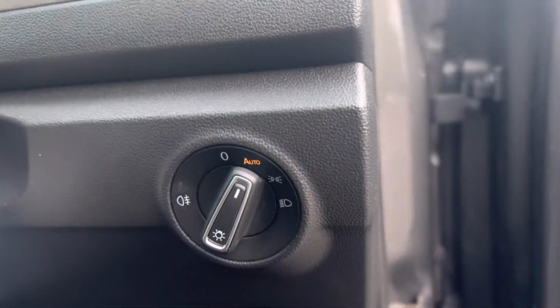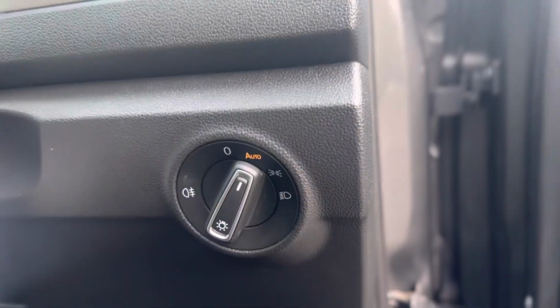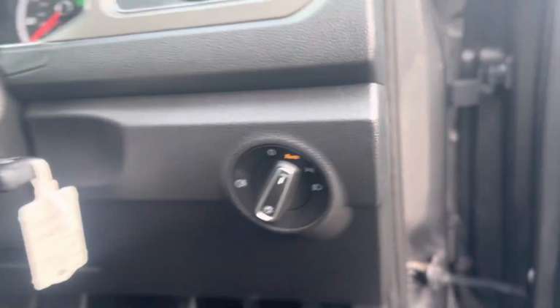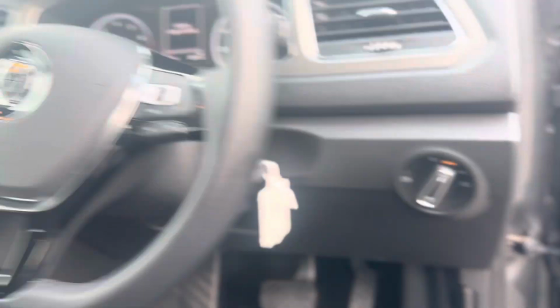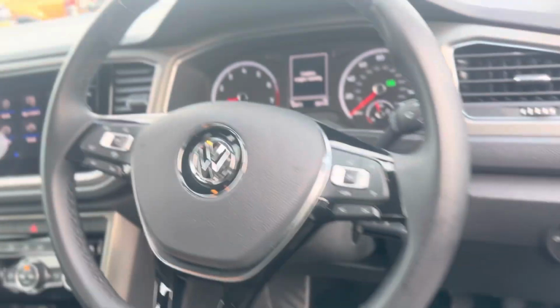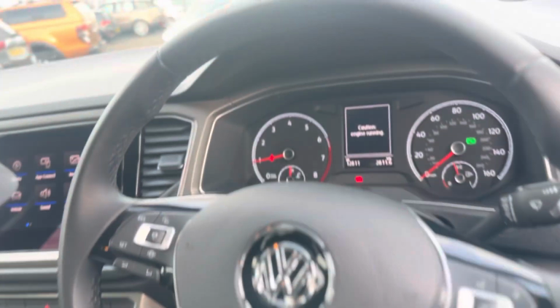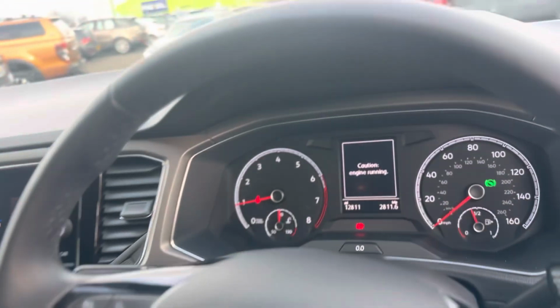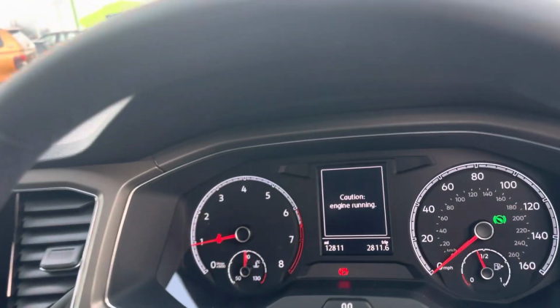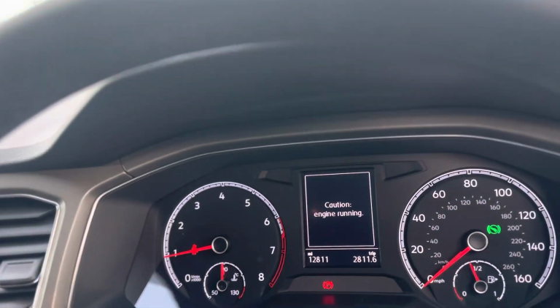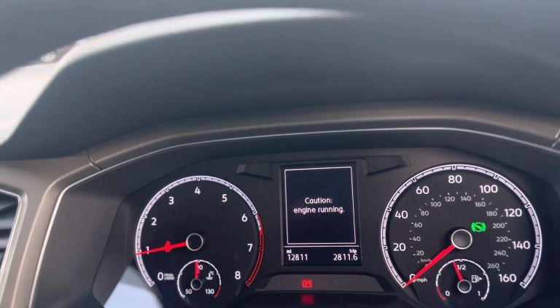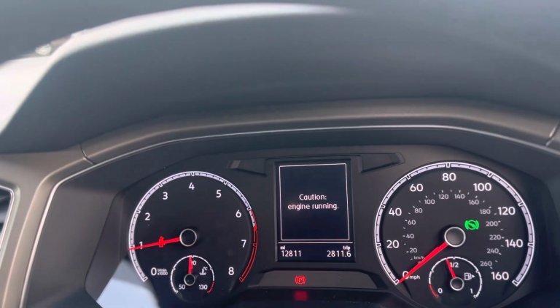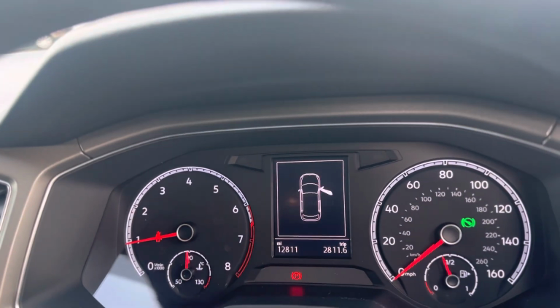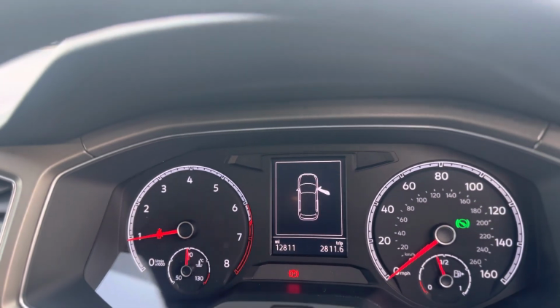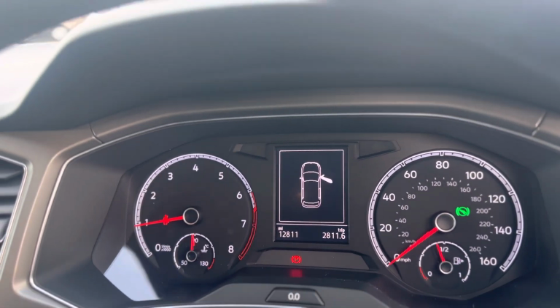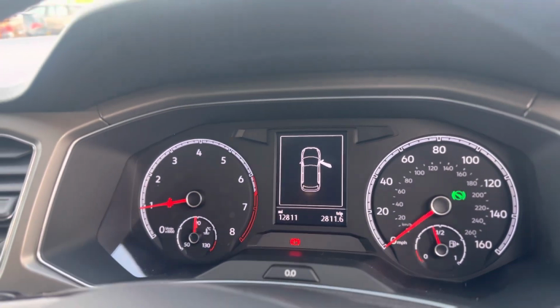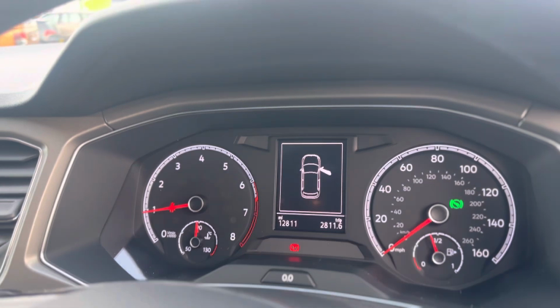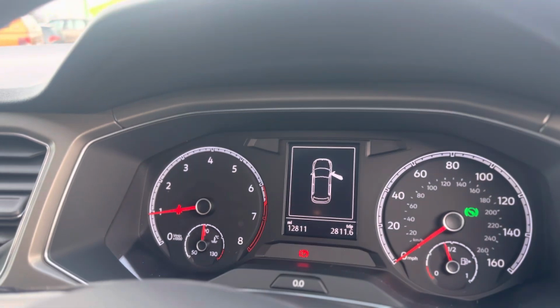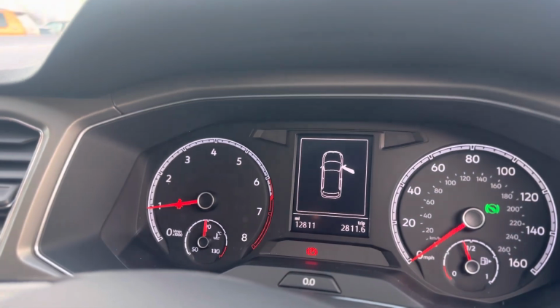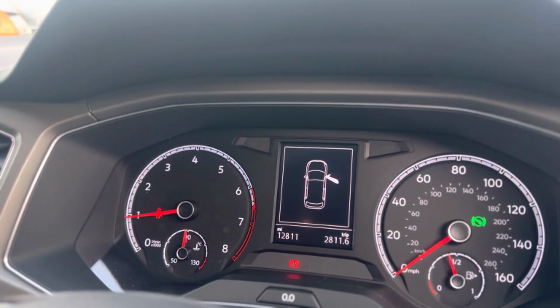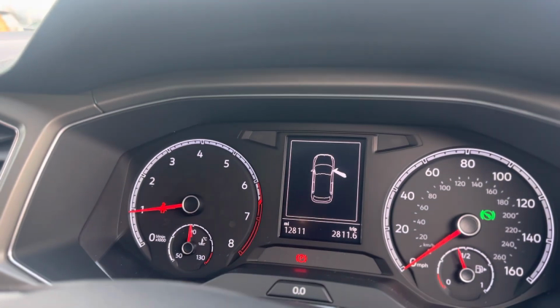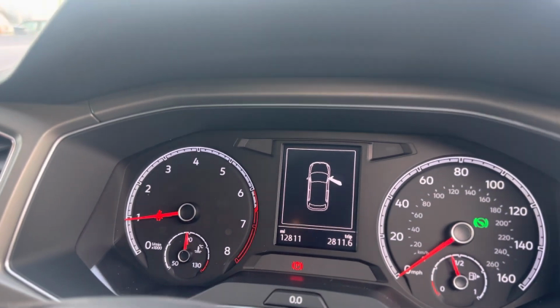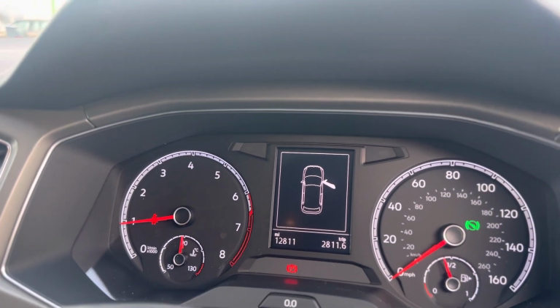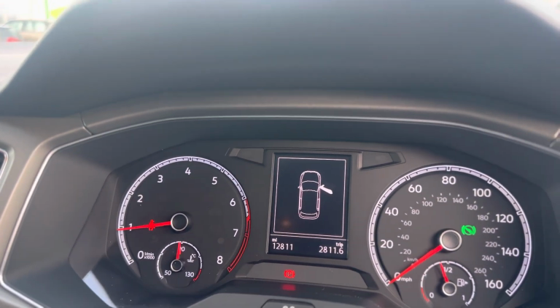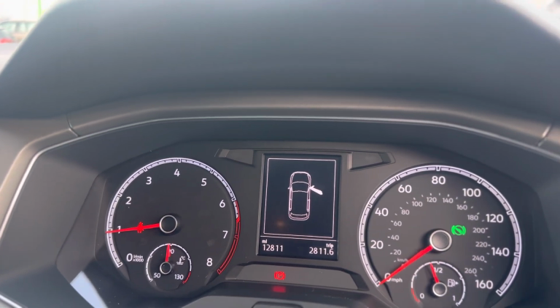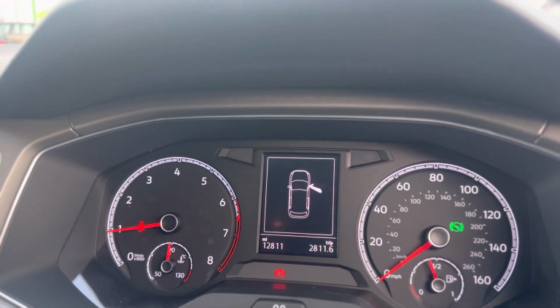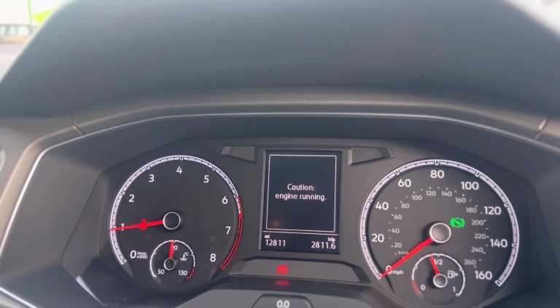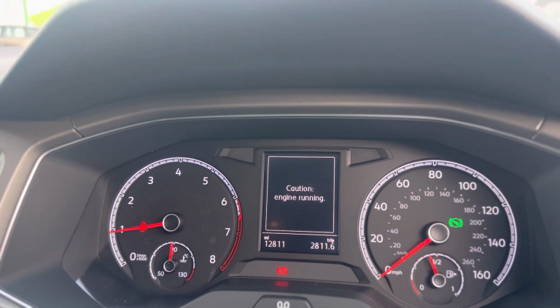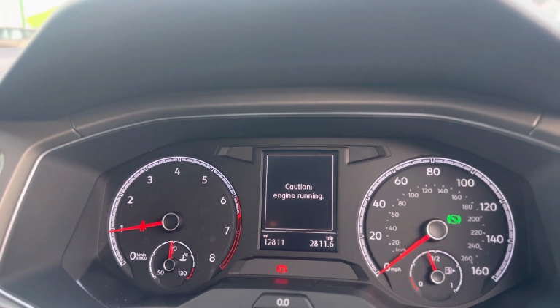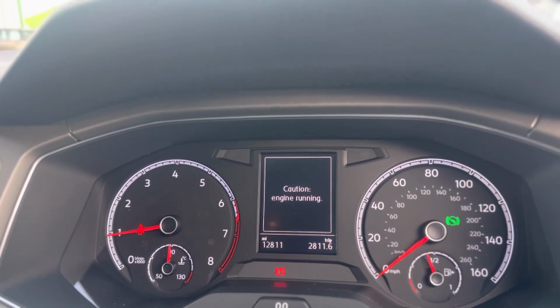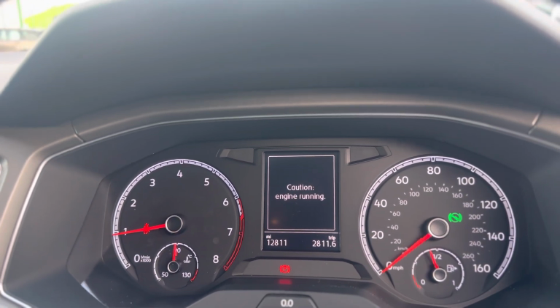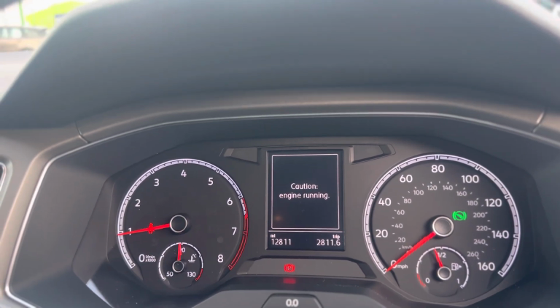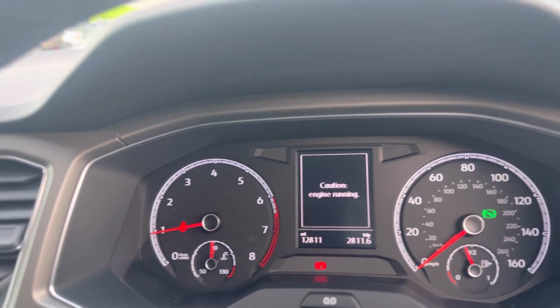Auto headlights, a nice clear display, and a low mileage of 12,811 which is subject to change due to test drives.